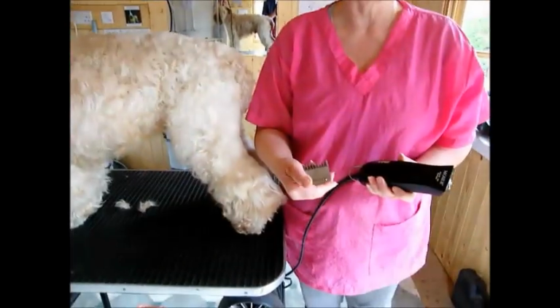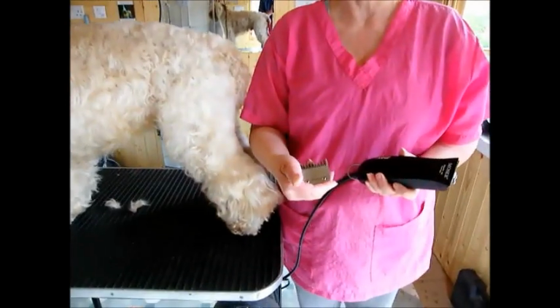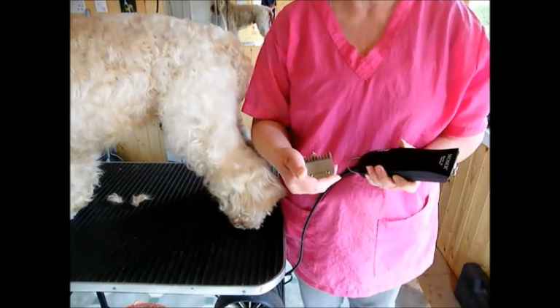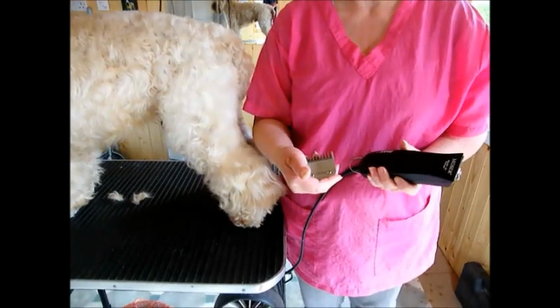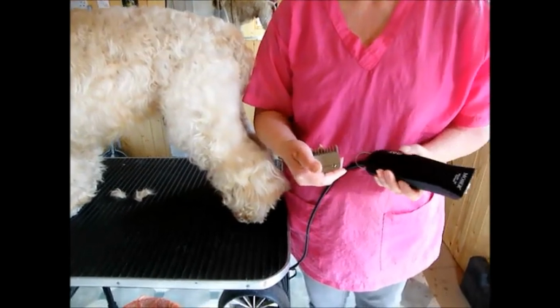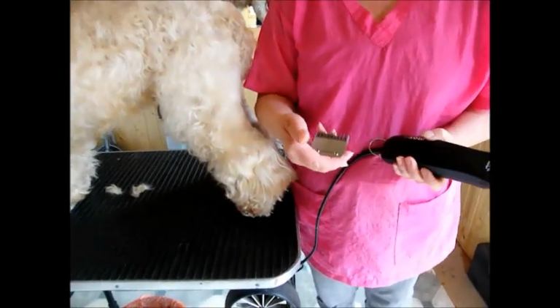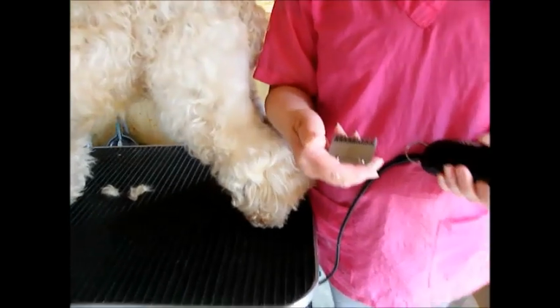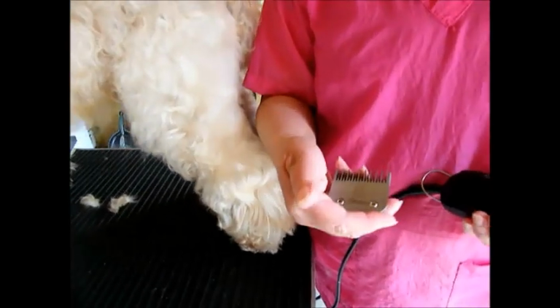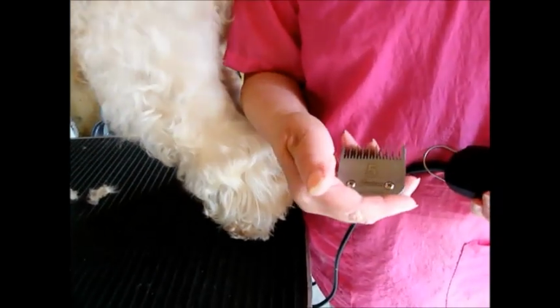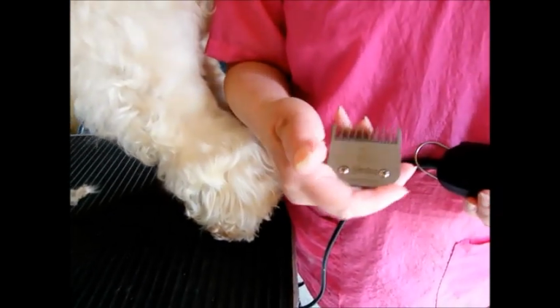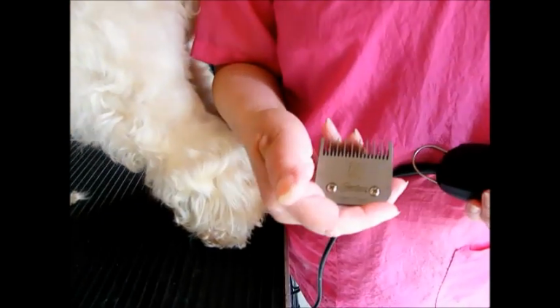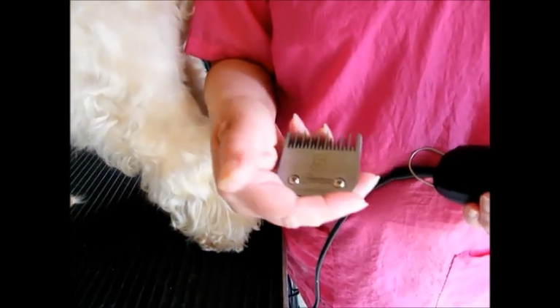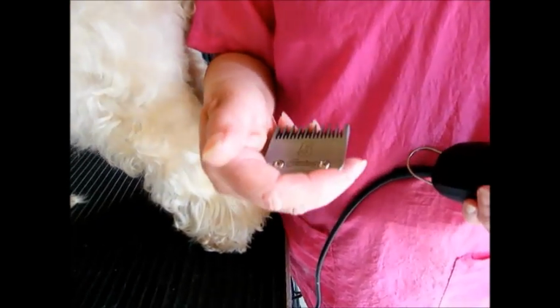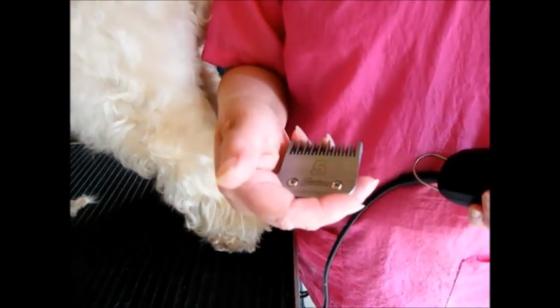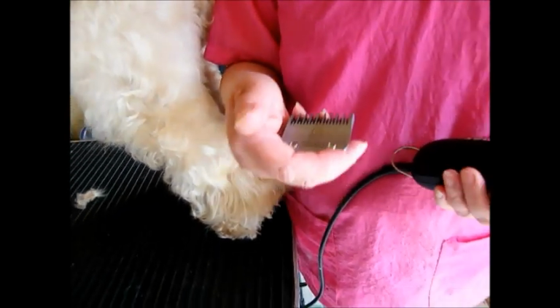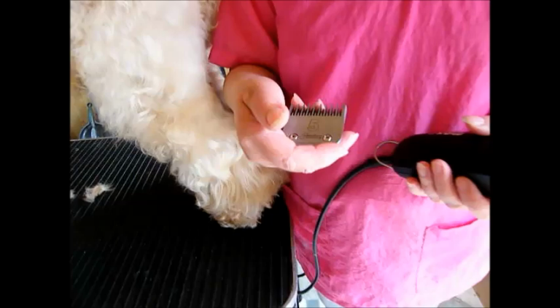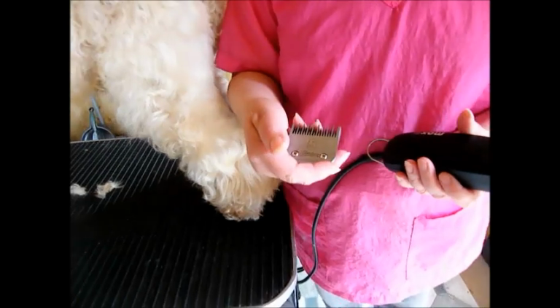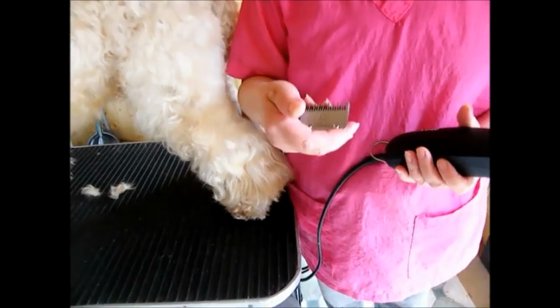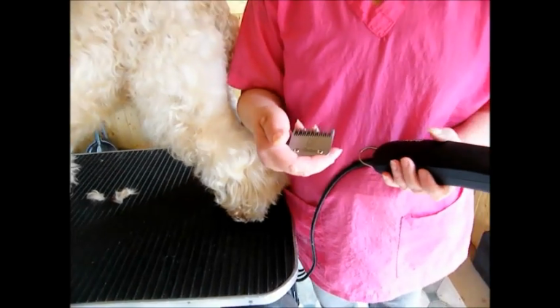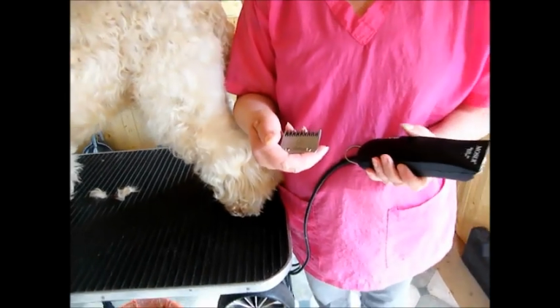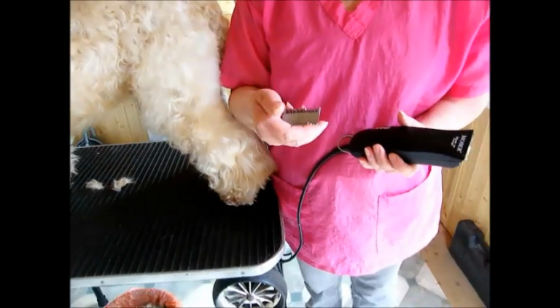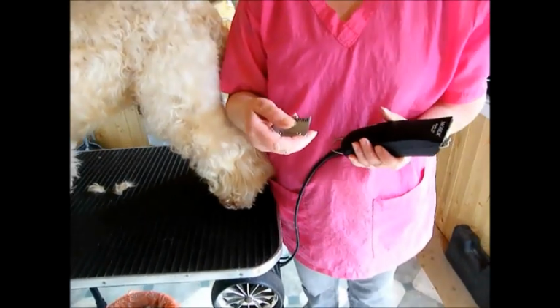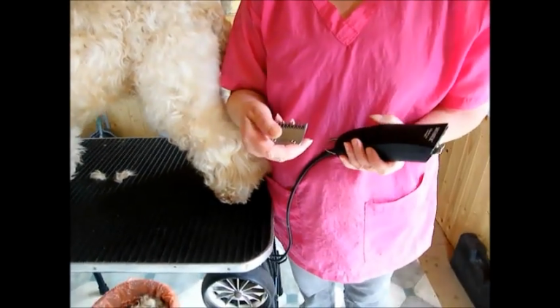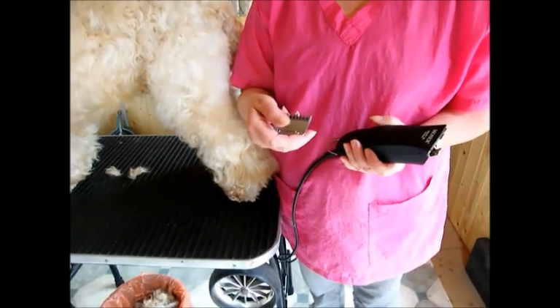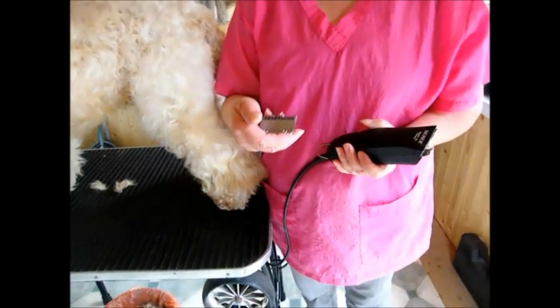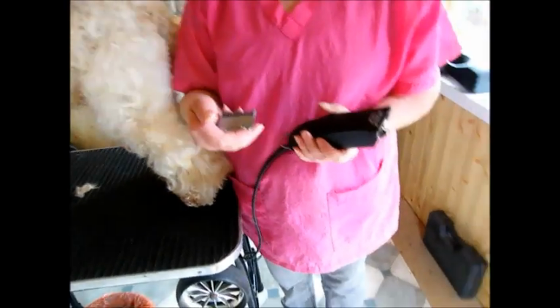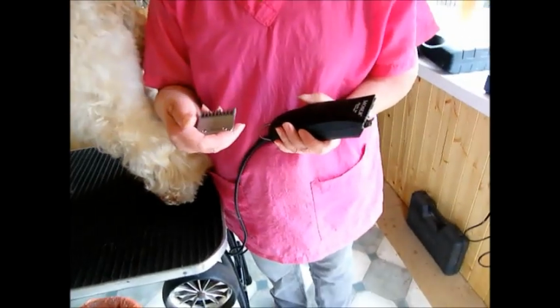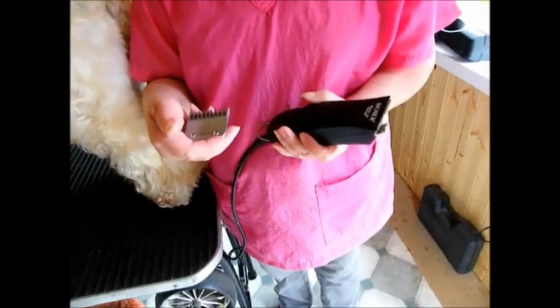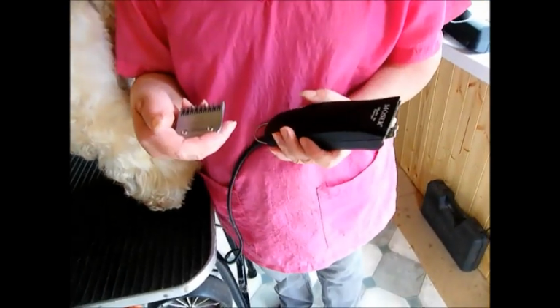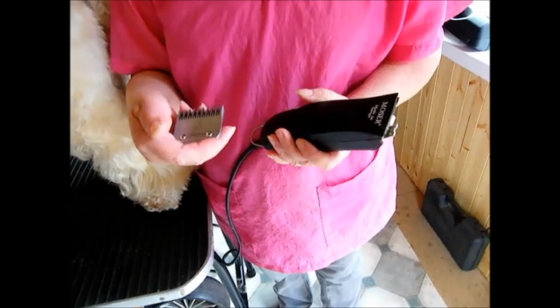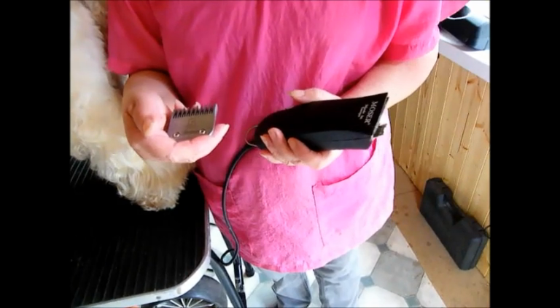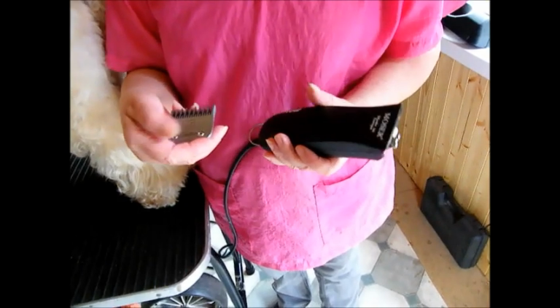Using a plain blade — this is a number five blade, and you might want to use a seven blade — but just be careful: don't dig into the coat, just let the blade glide over the hair.